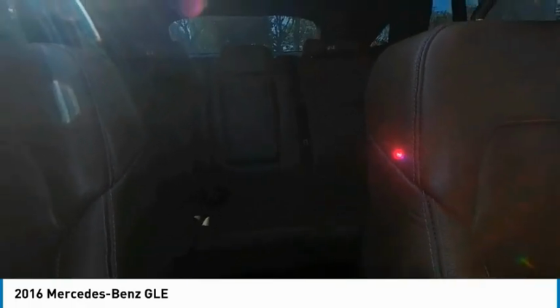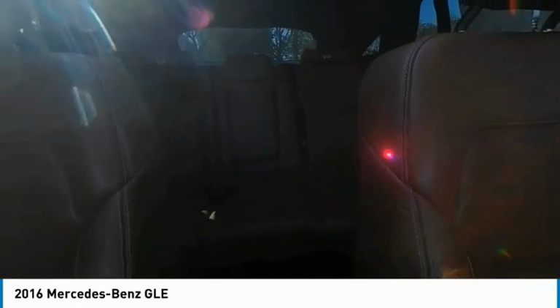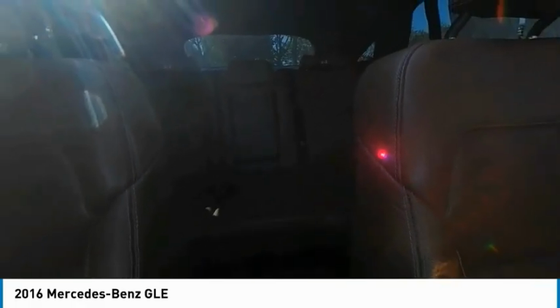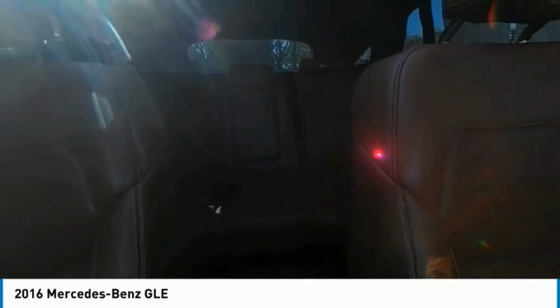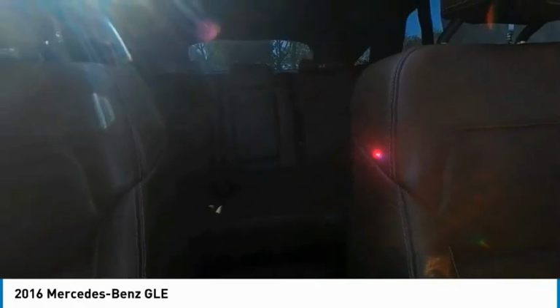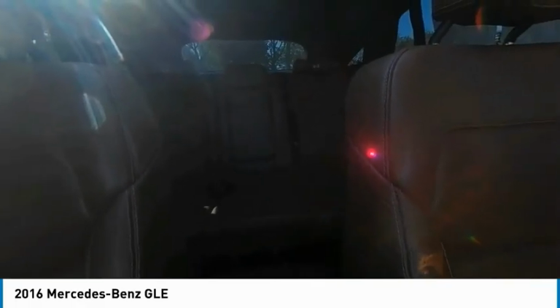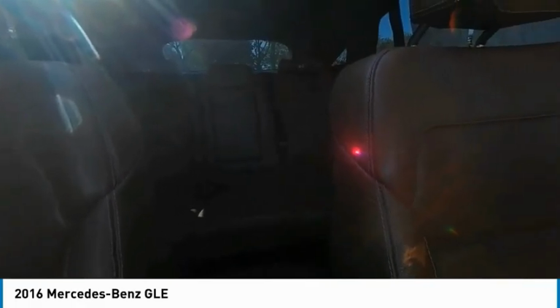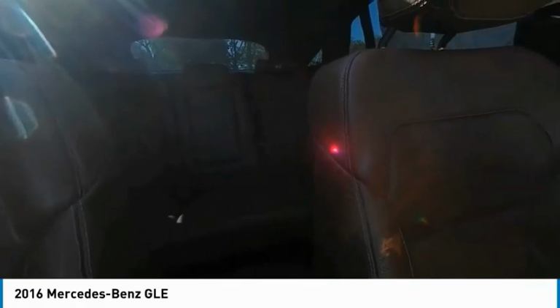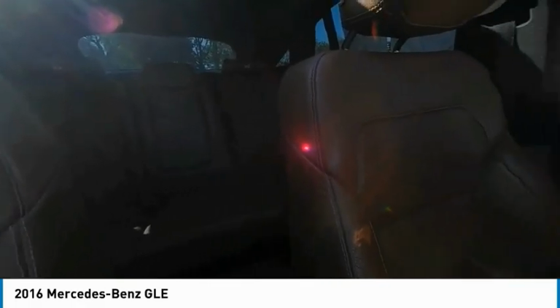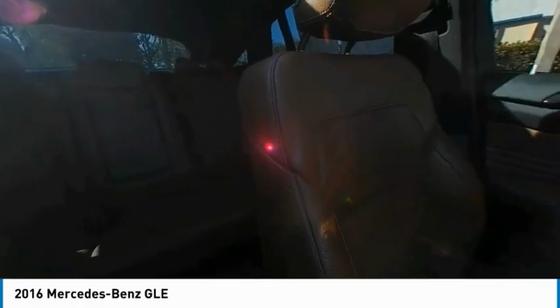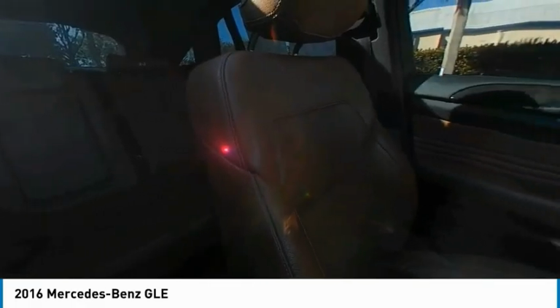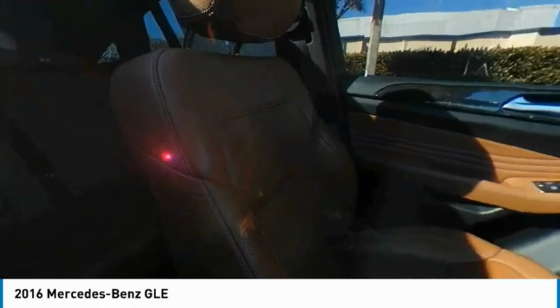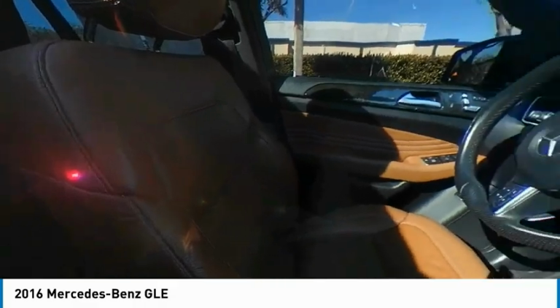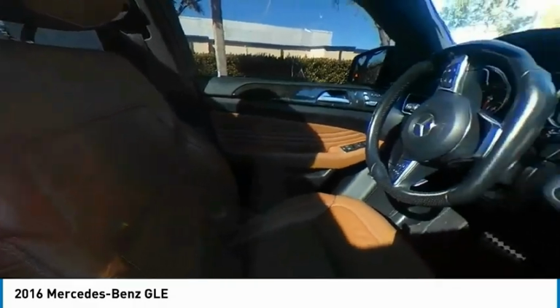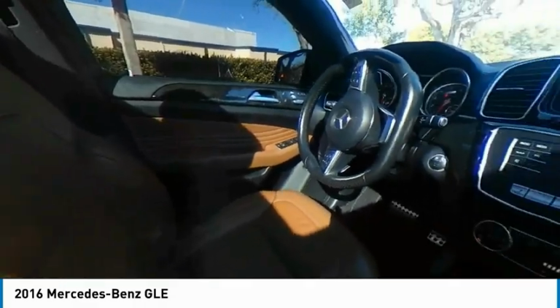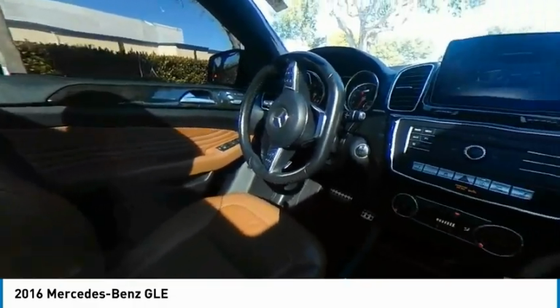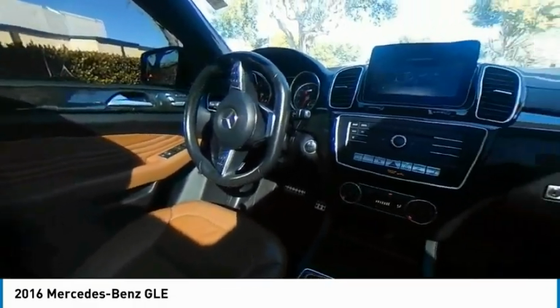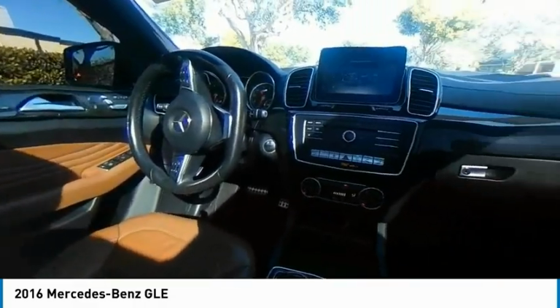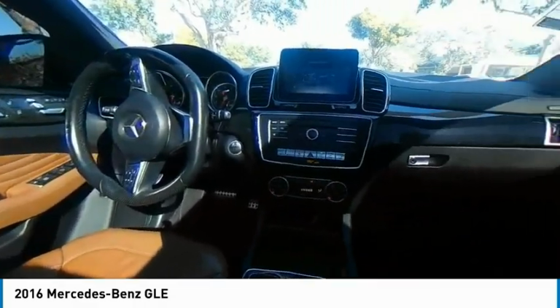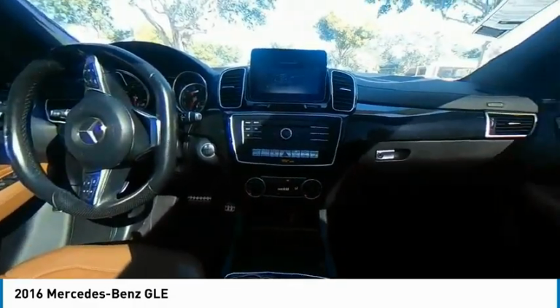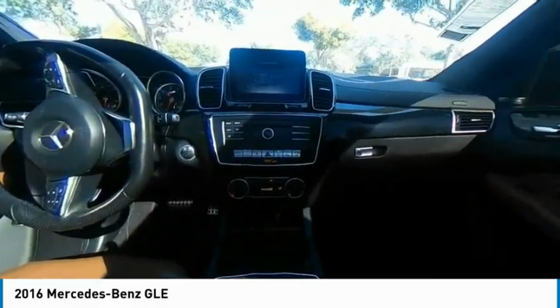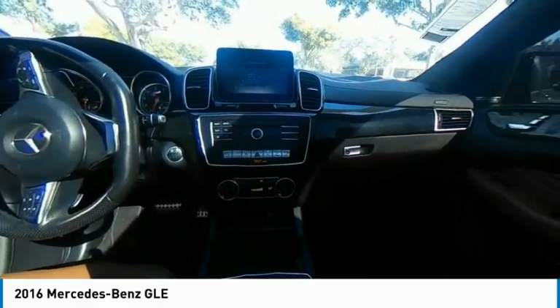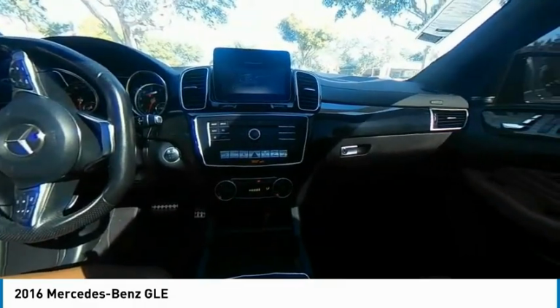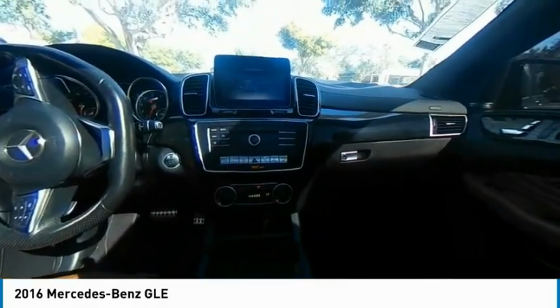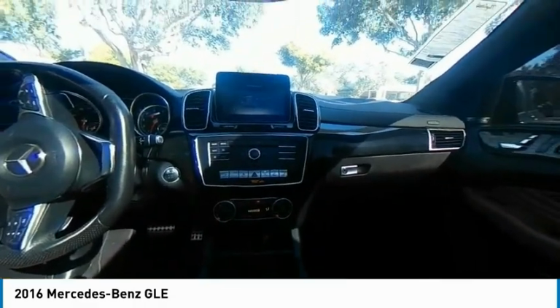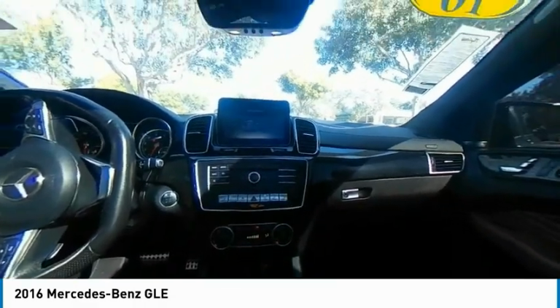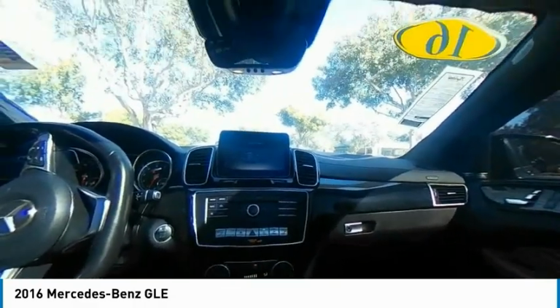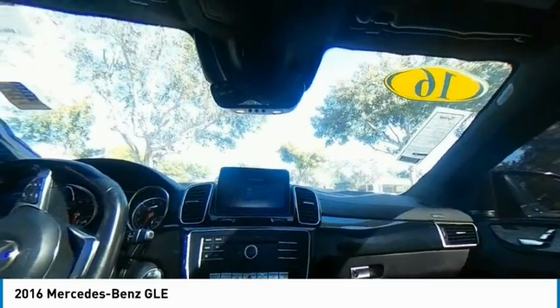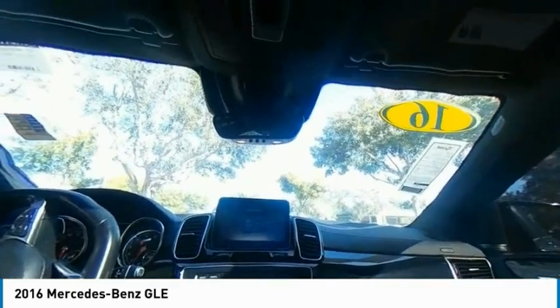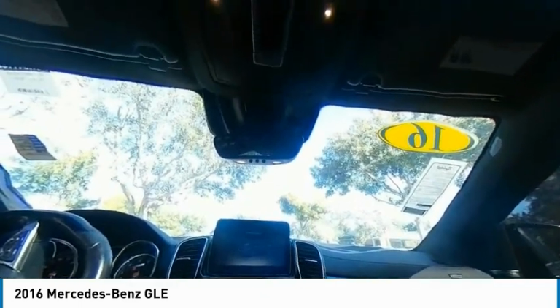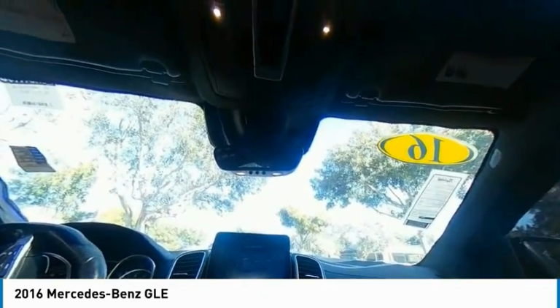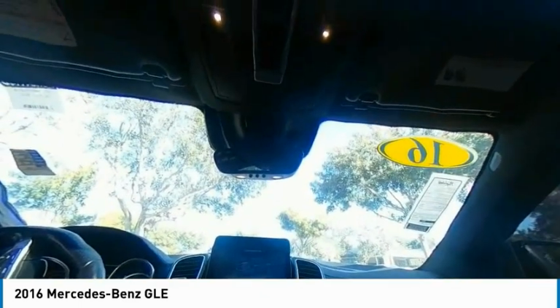Traction control. Stability control. Power lift gate. This vehicle offers reliability and good looks at a great price. So come in and take a test drive today.